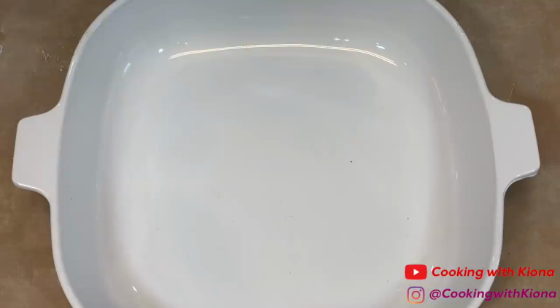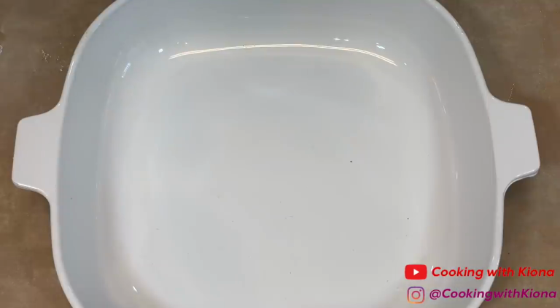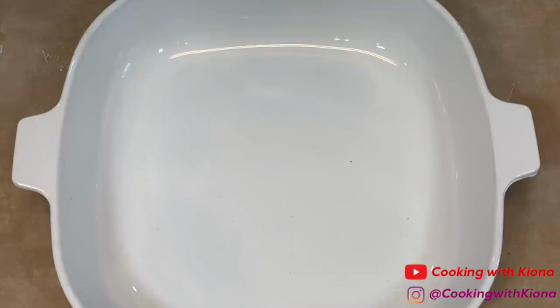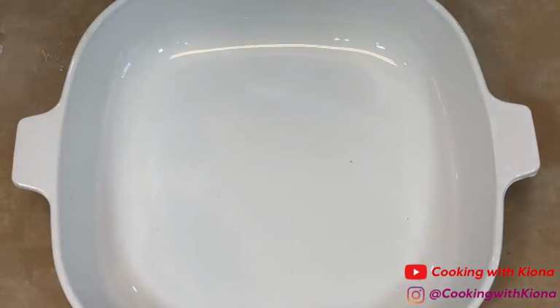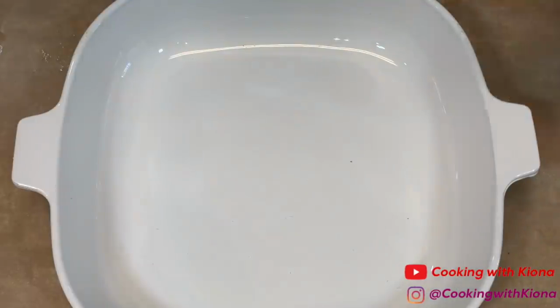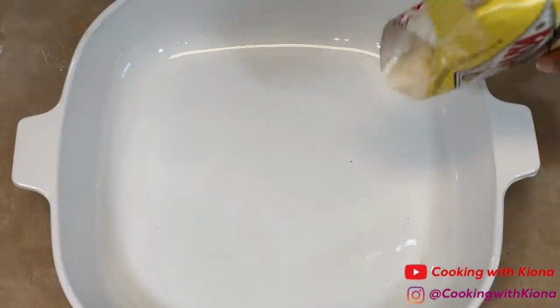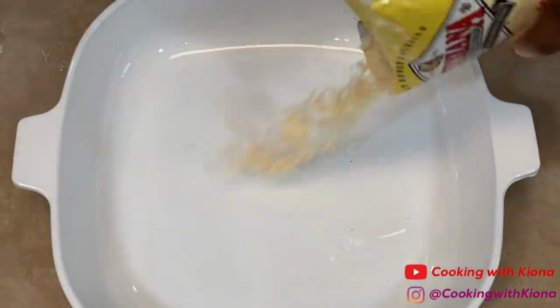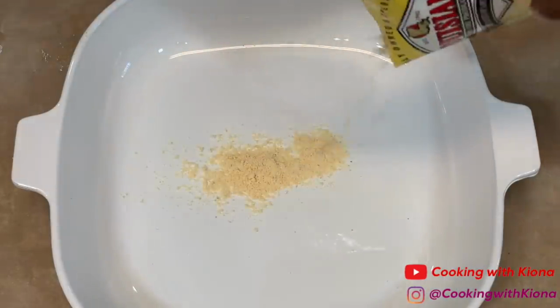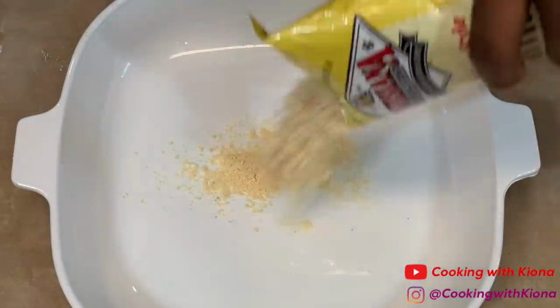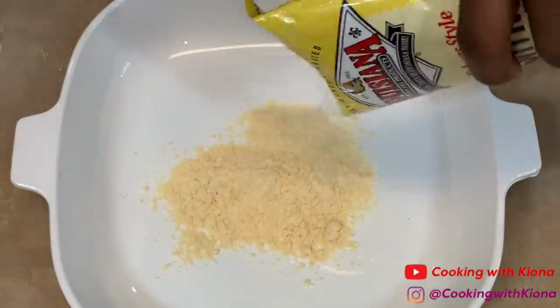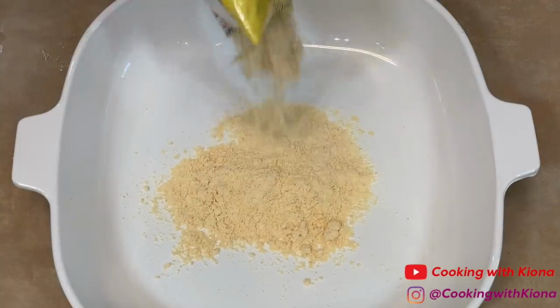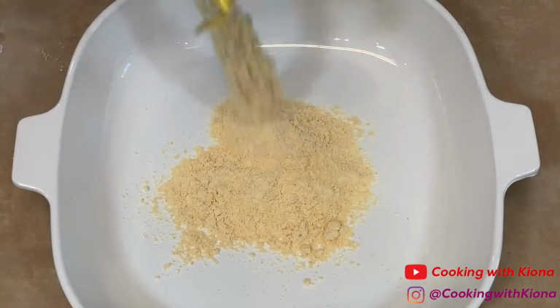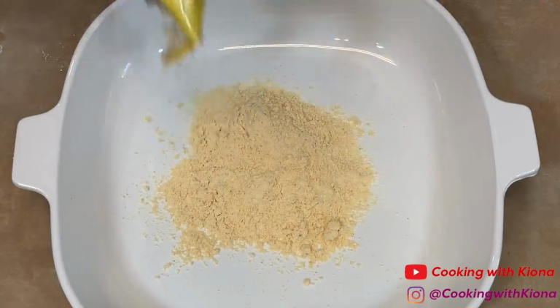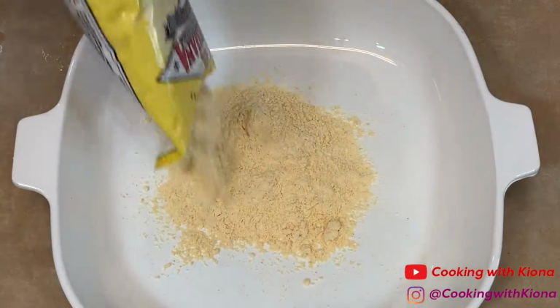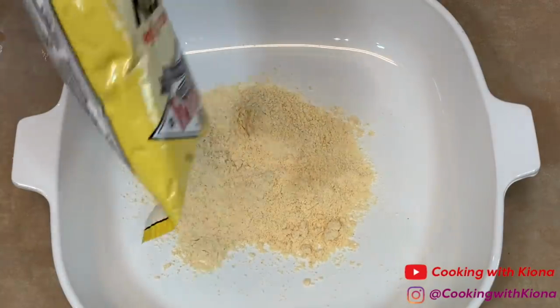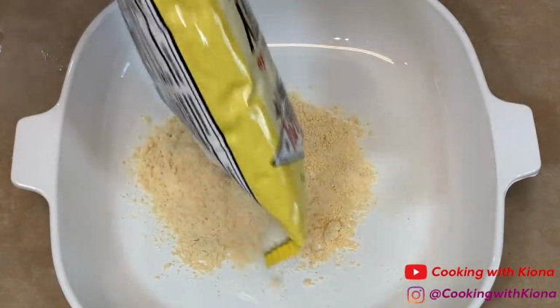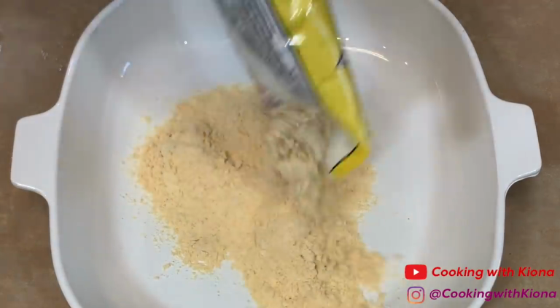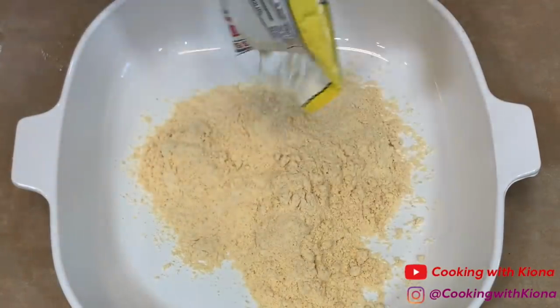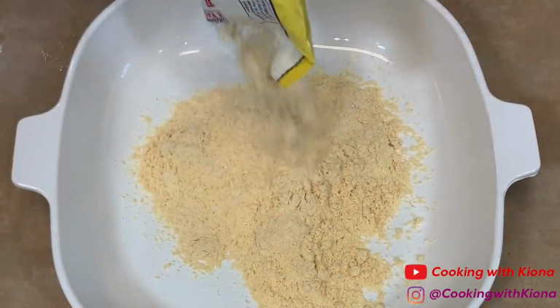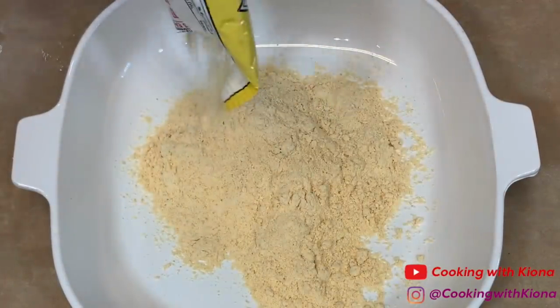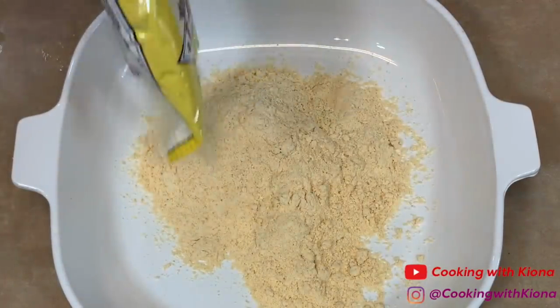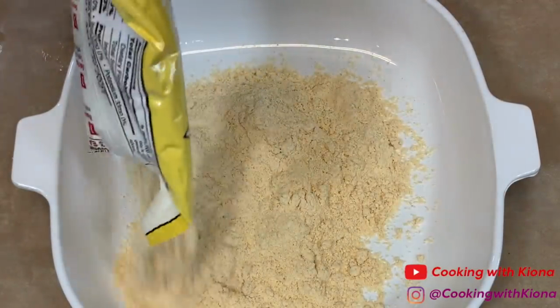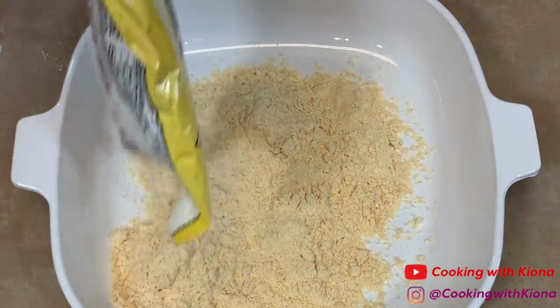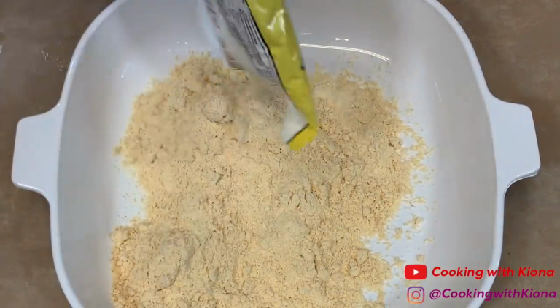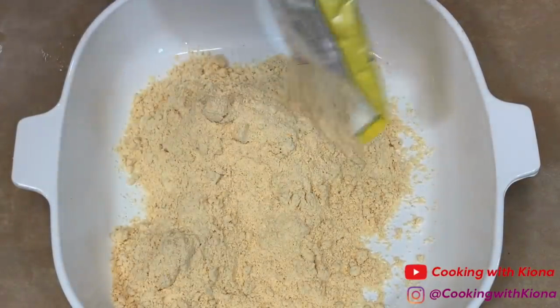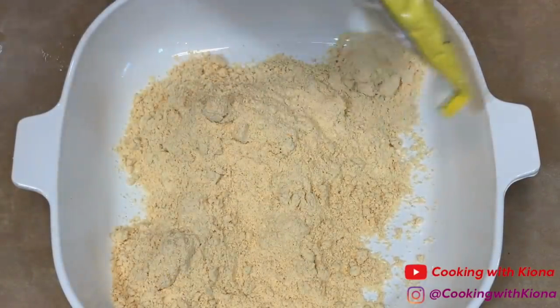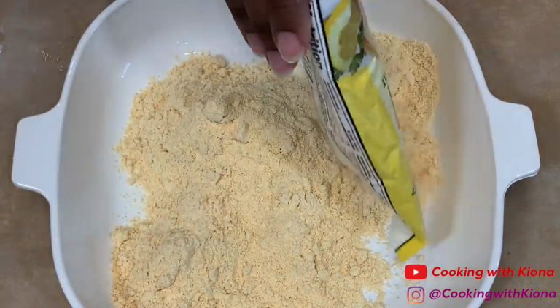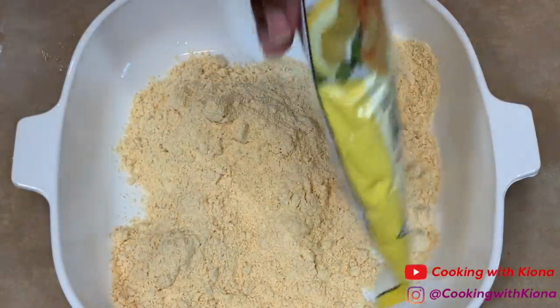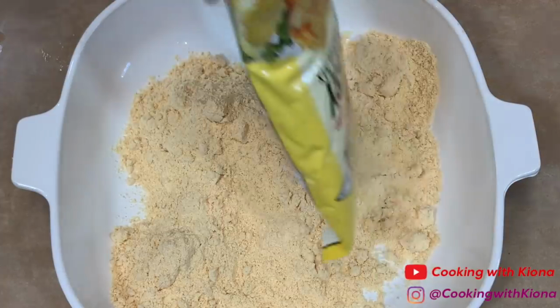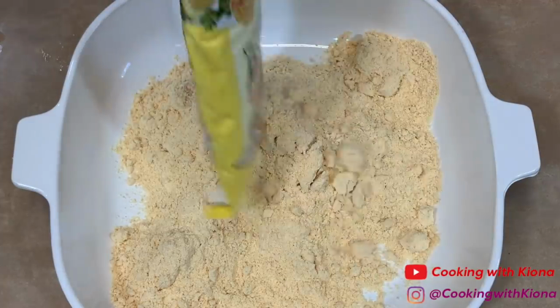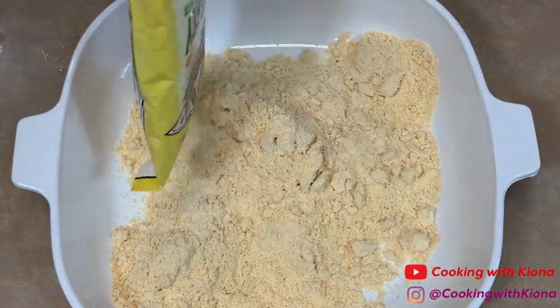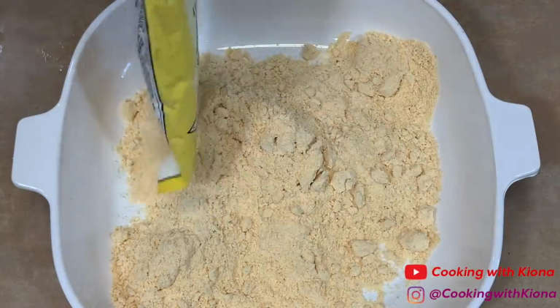My mom has a lot of fish fry that she bought and we literally never use it, so I decided to use it for this video. I wanted to see which one was better — fish fry or breadcrumbs.